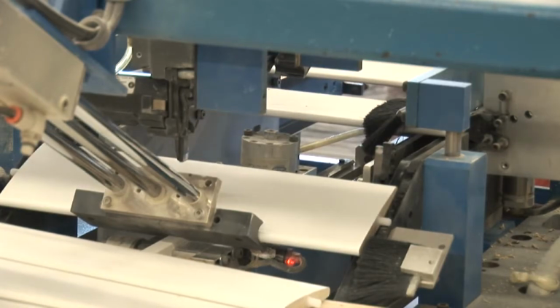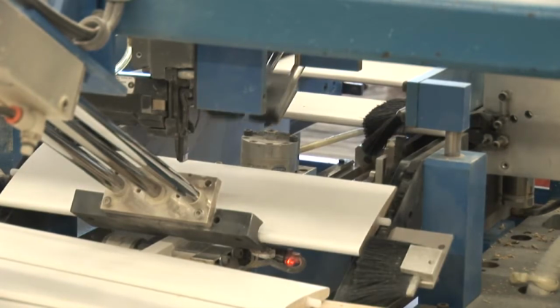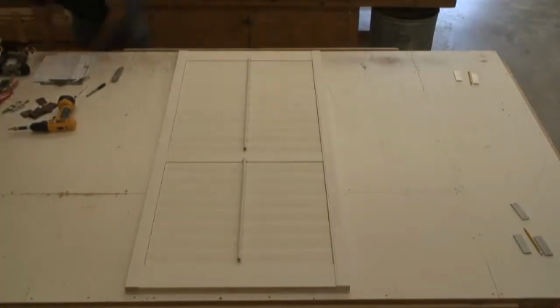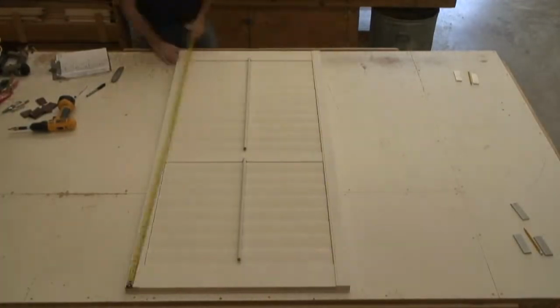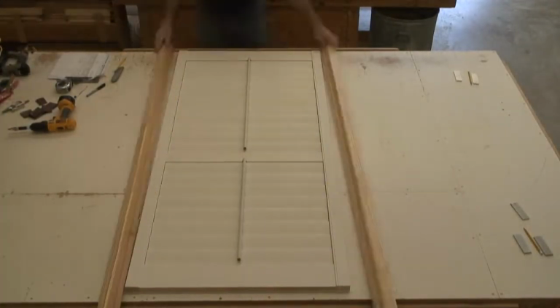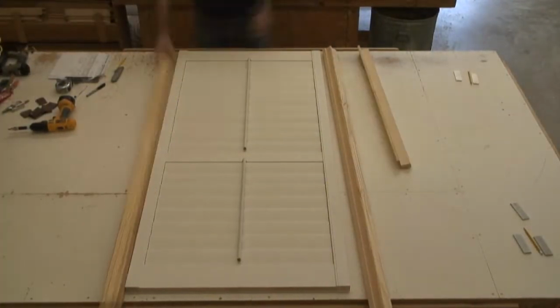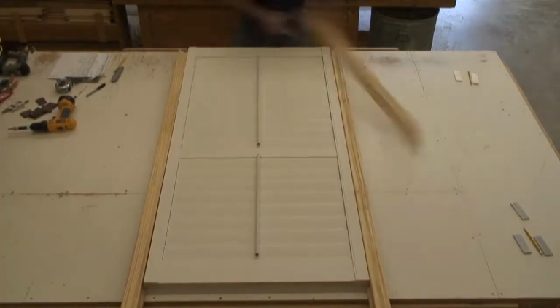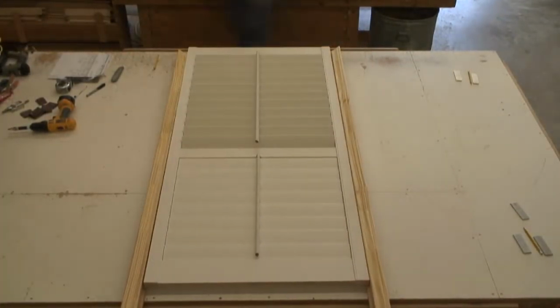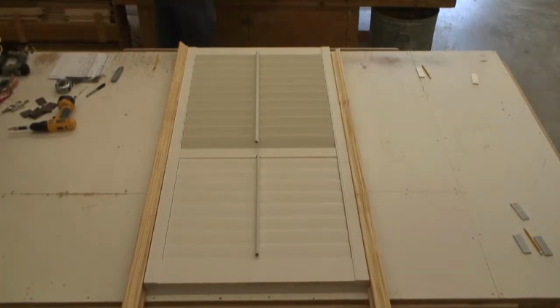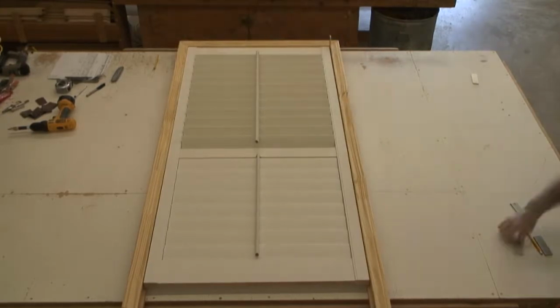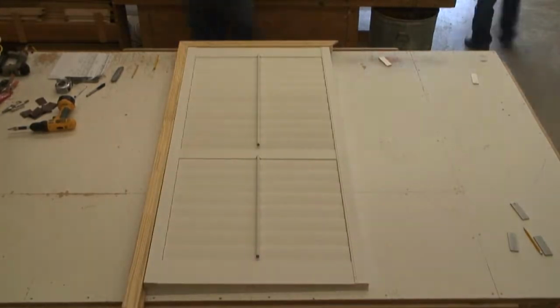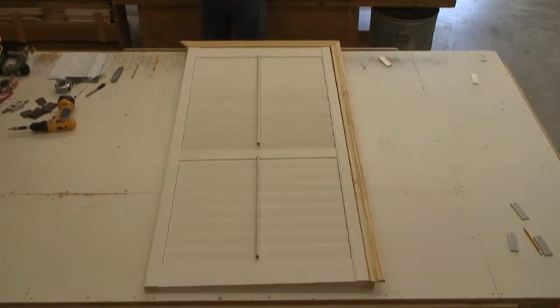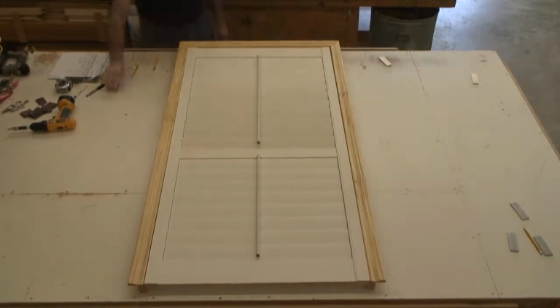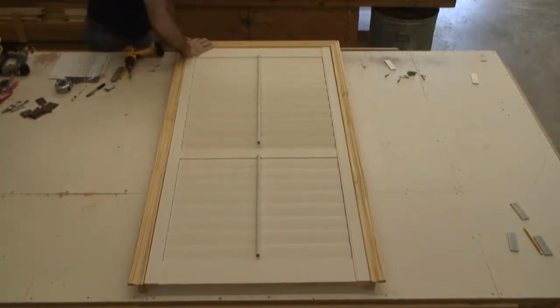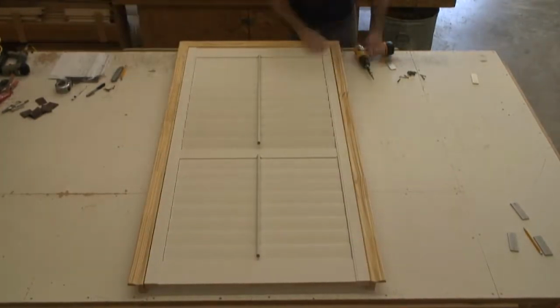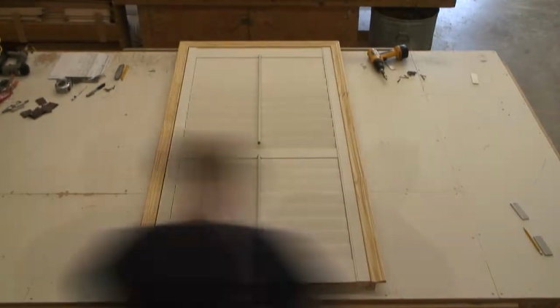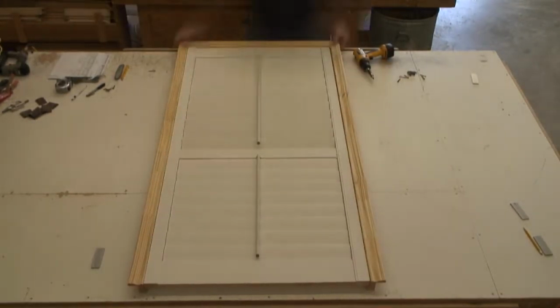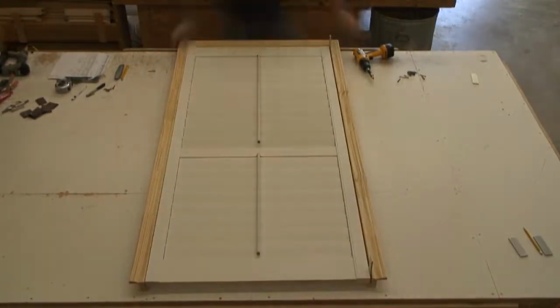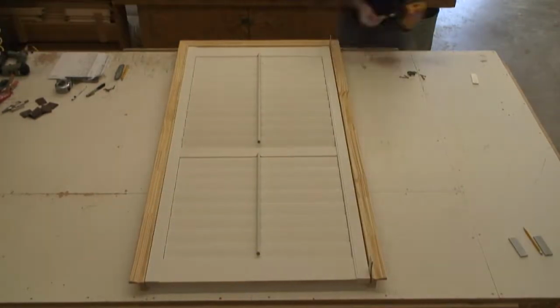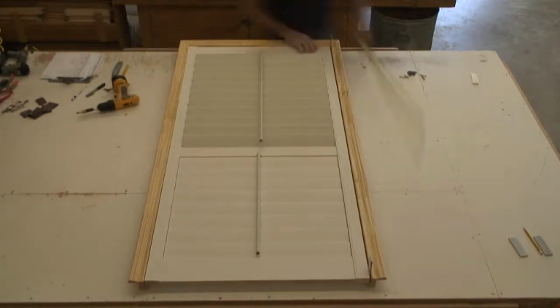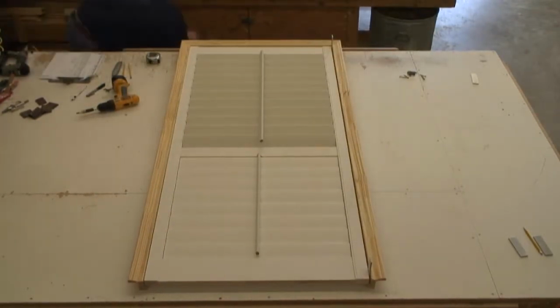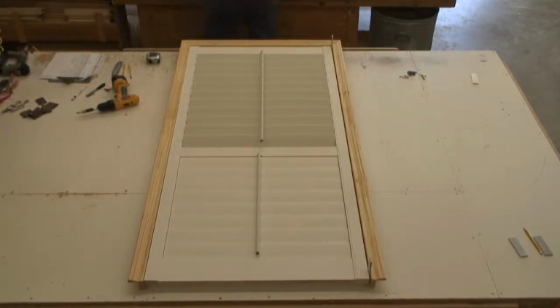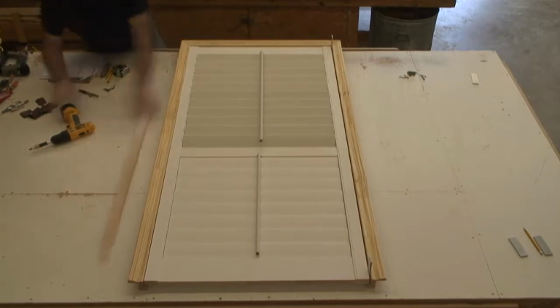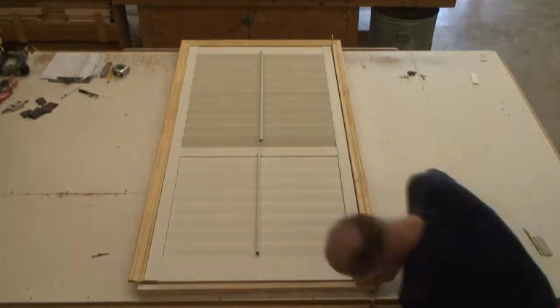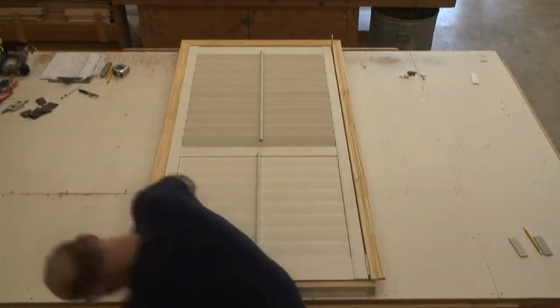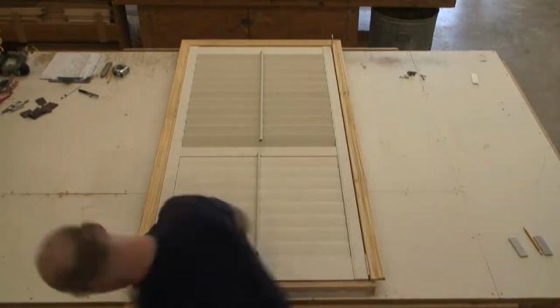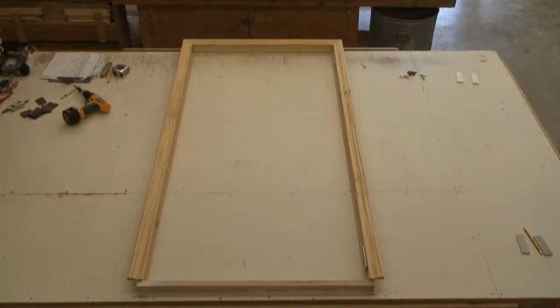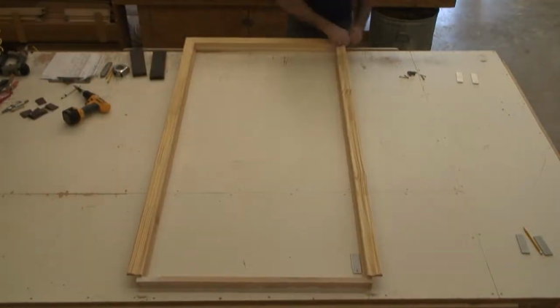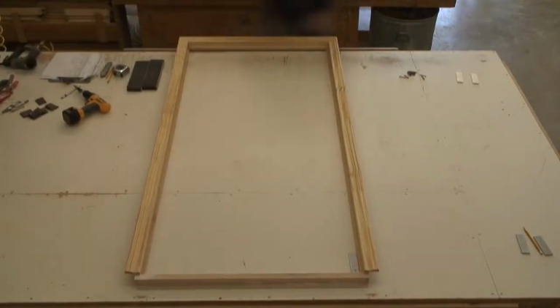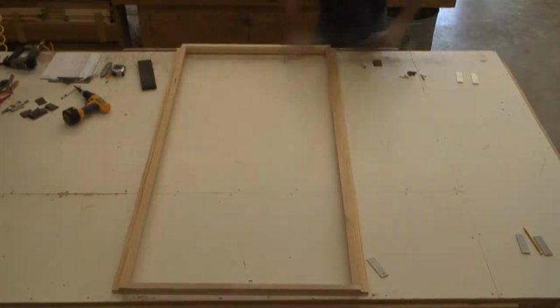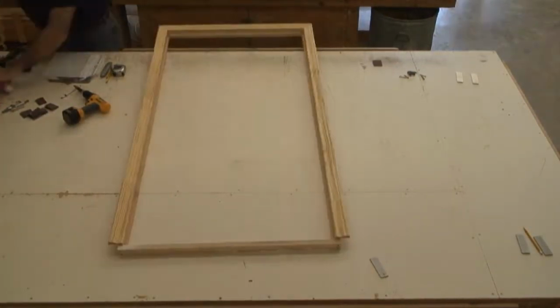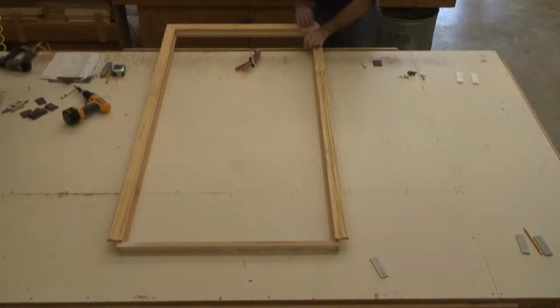One unique thing about our company is every frame that is made for a shutter is actually made around the shutter. The custom frame is laid out, parts are cut, and it's all built around the shutter.